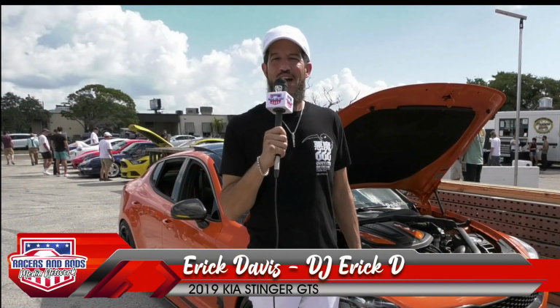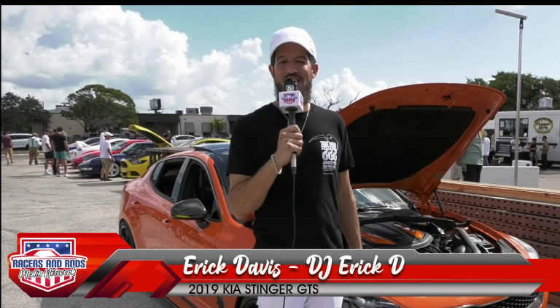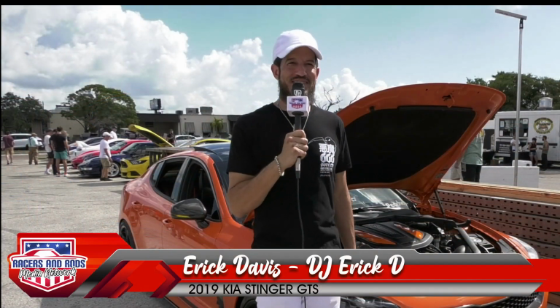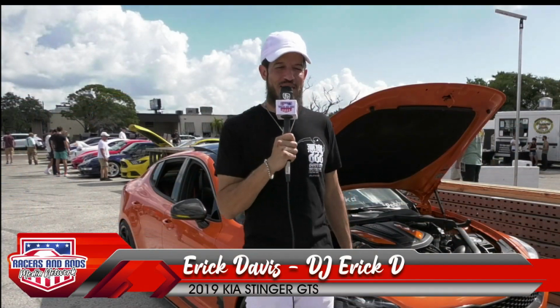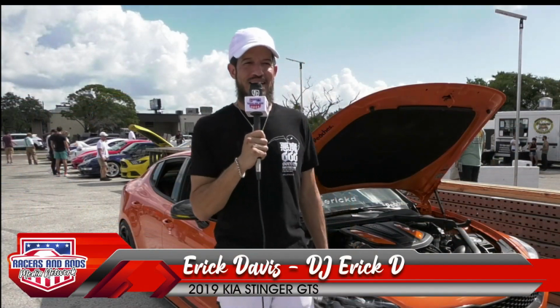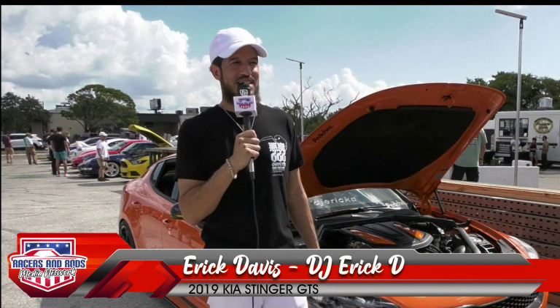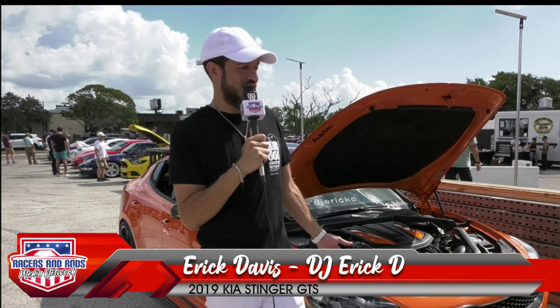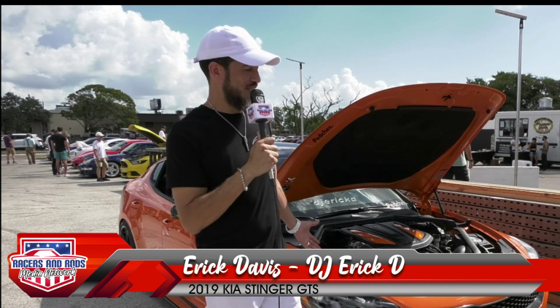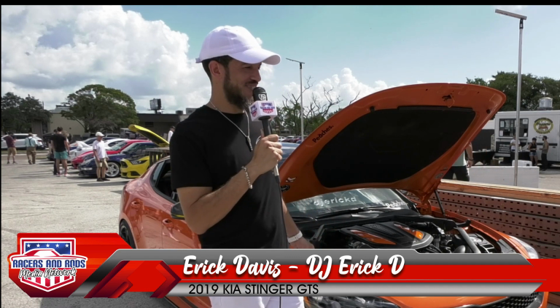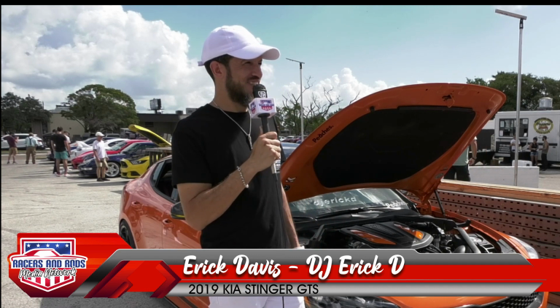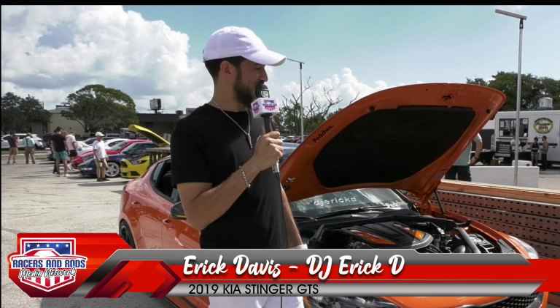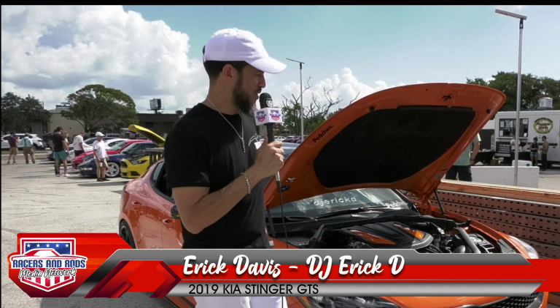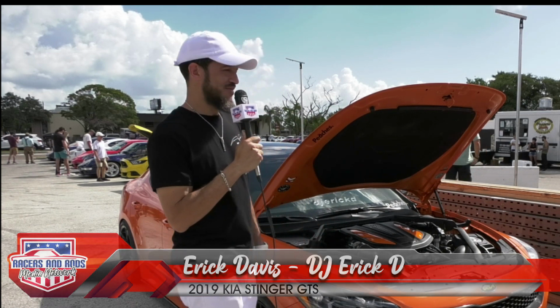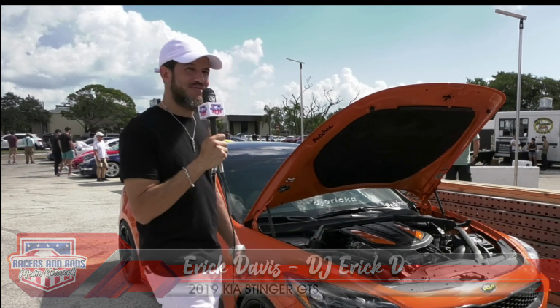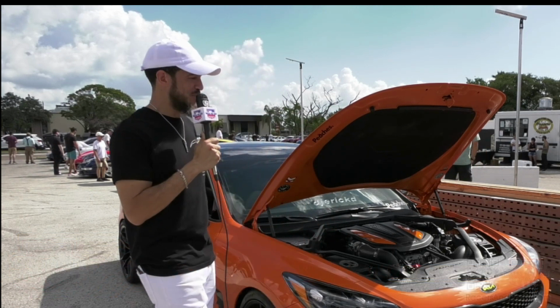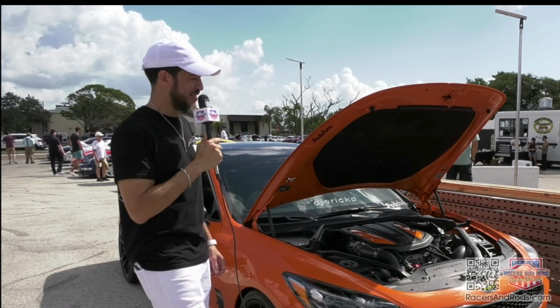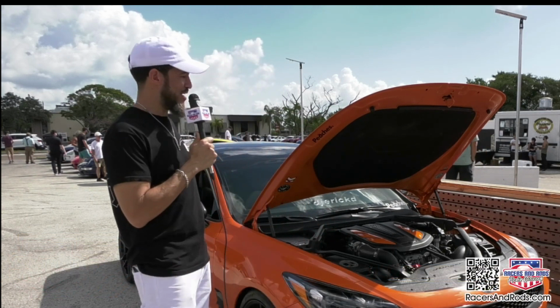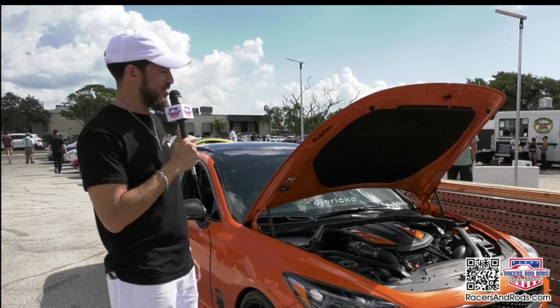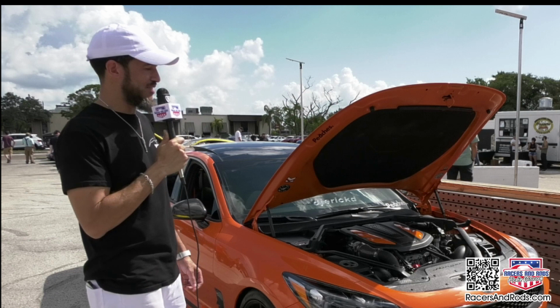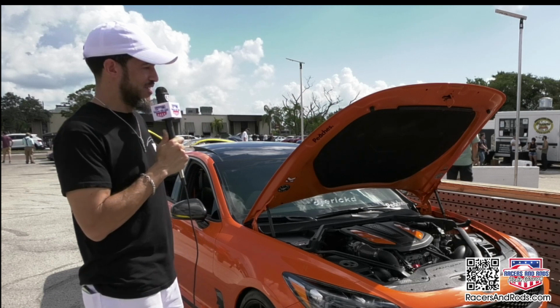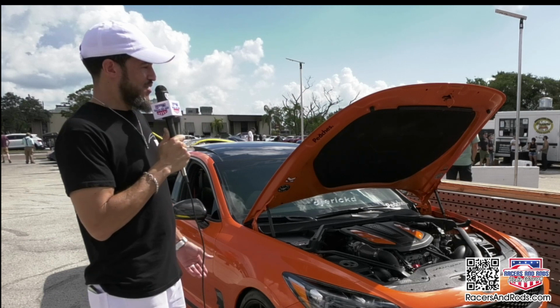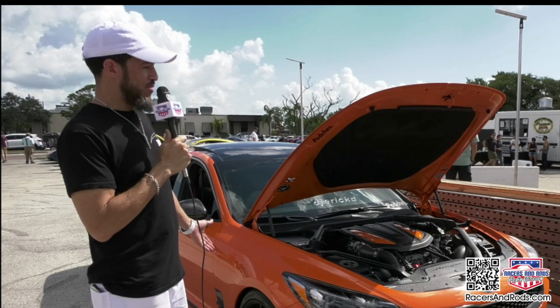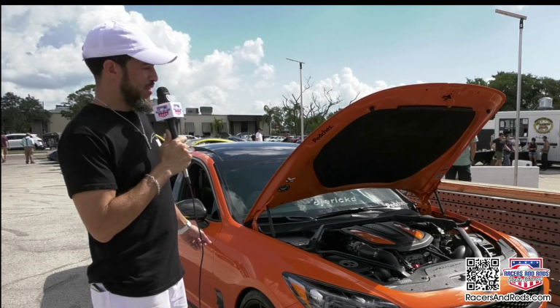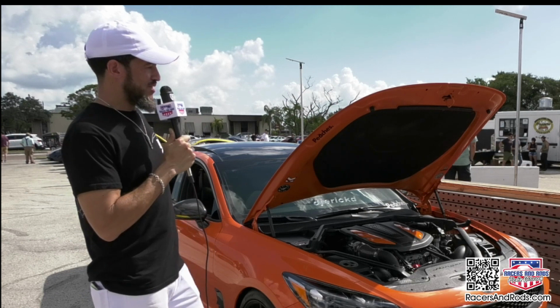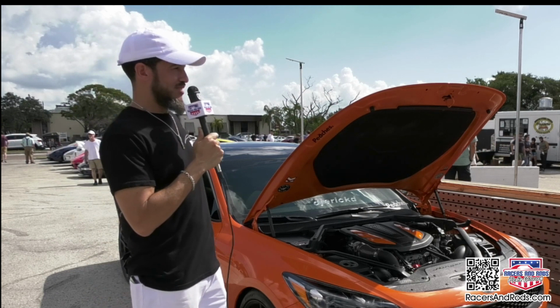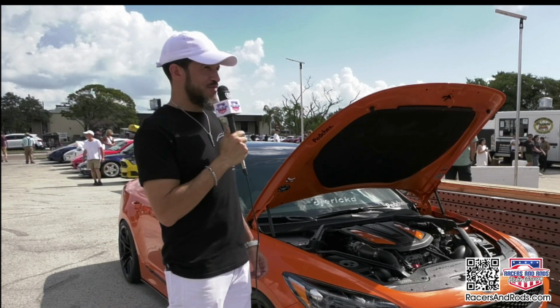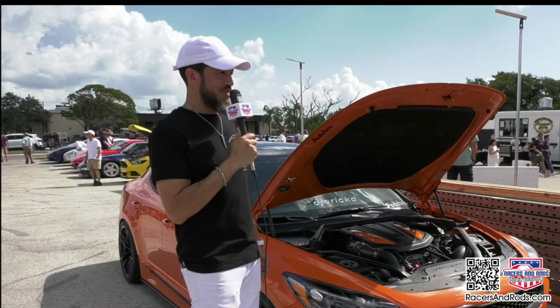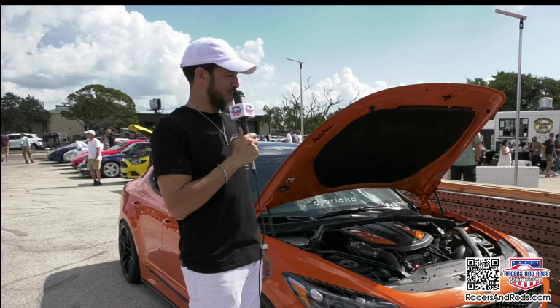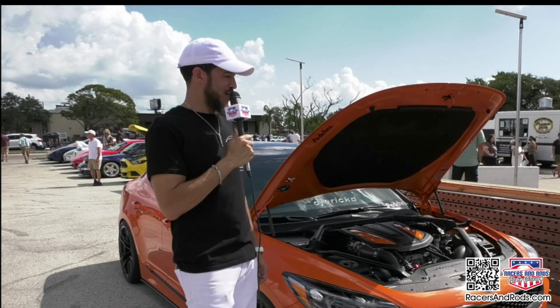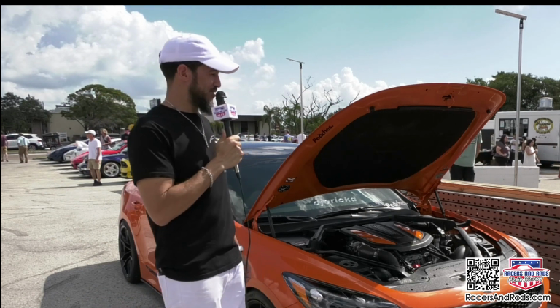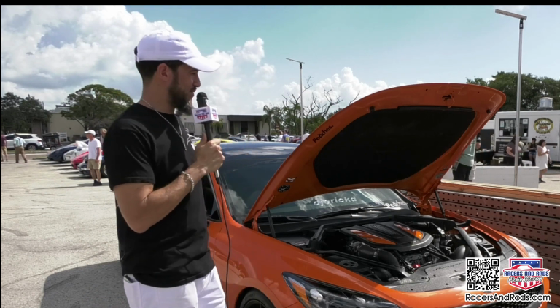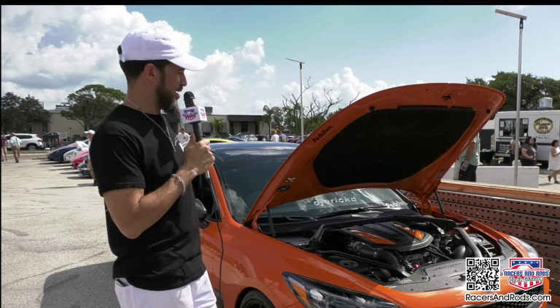I'm Eric Davis, this is my 2019 Kia Stinger GTS — it's a special model from 2019 and a half. It was the only one that came in orange, and it comes with a bunch of carbon fiber accents from the factory.